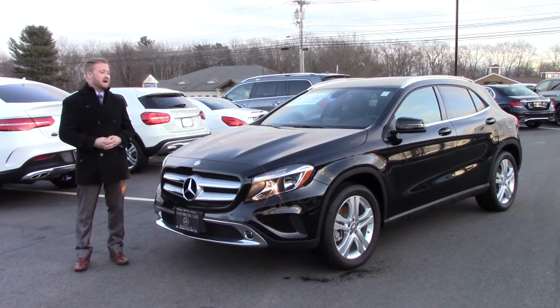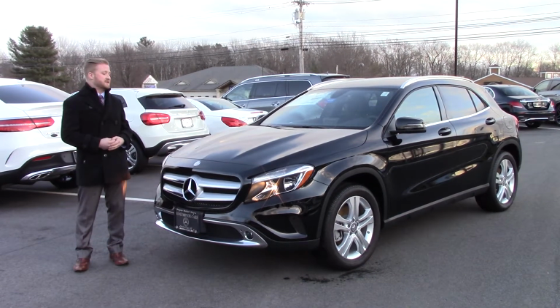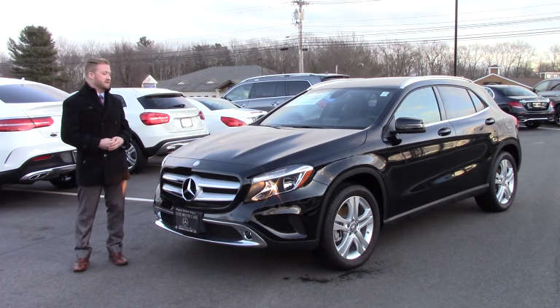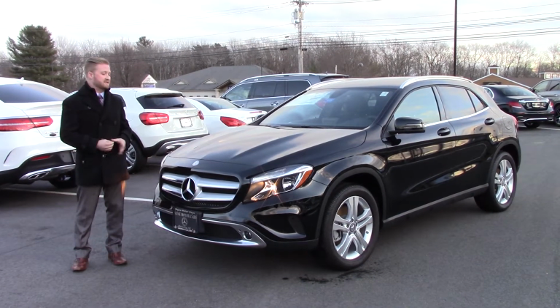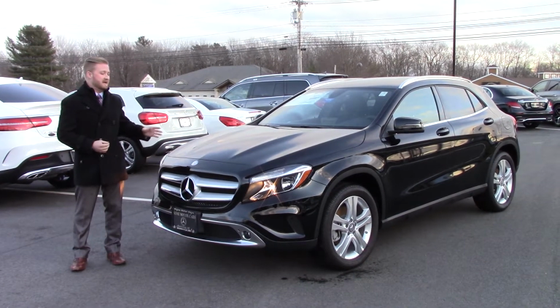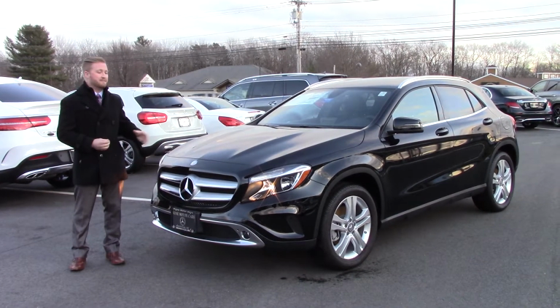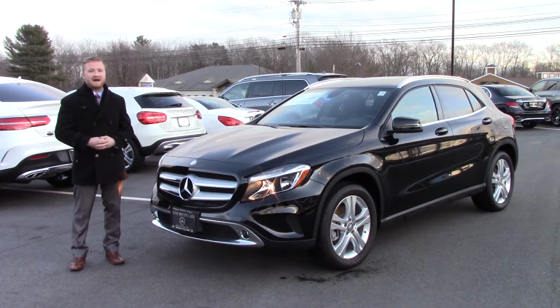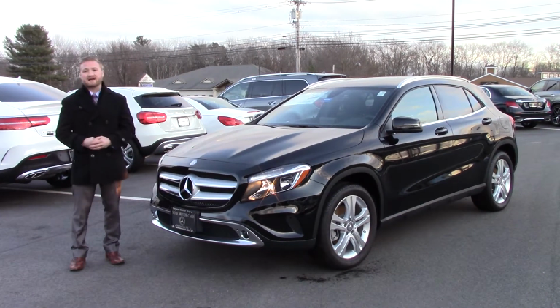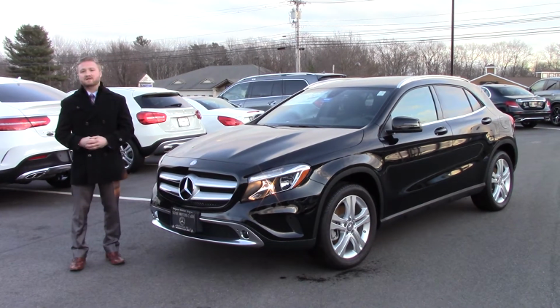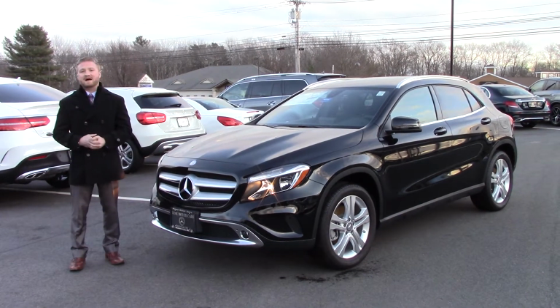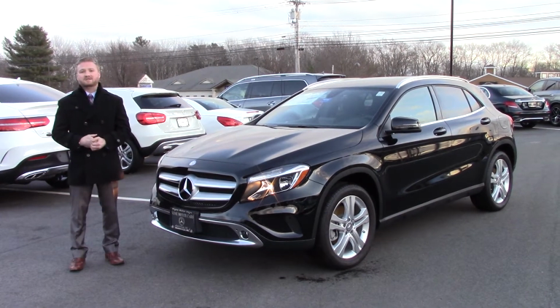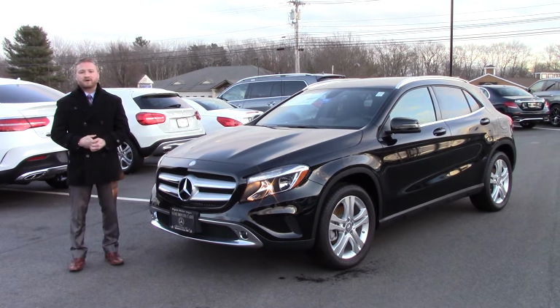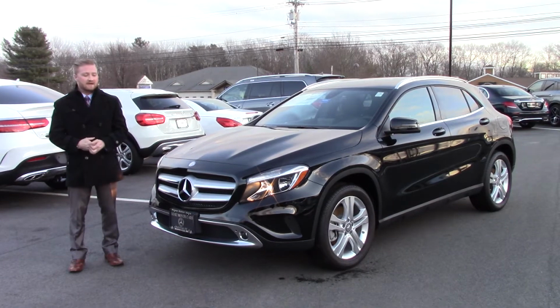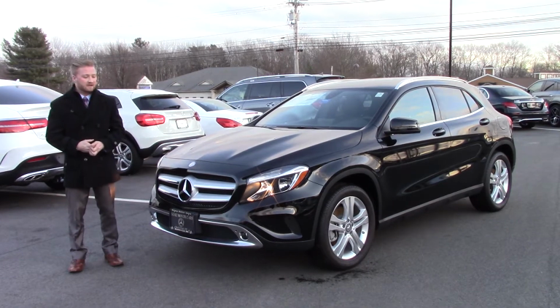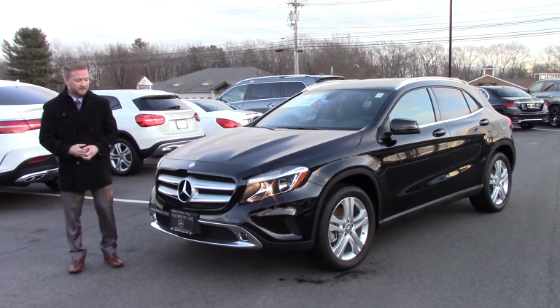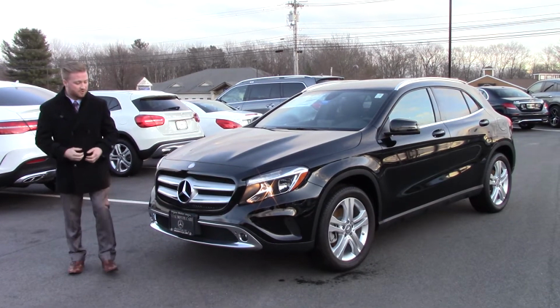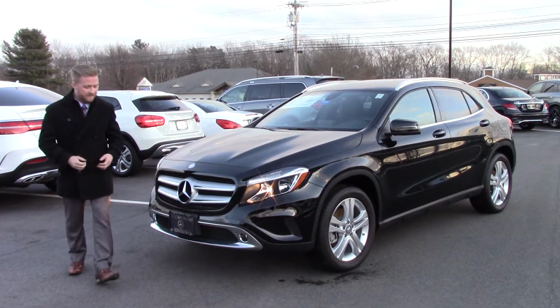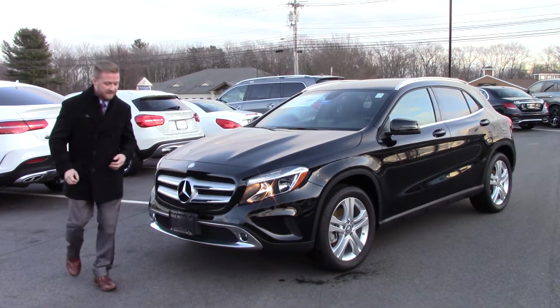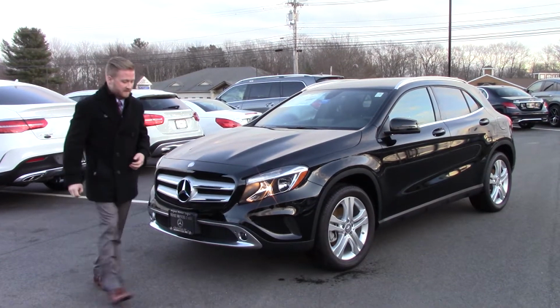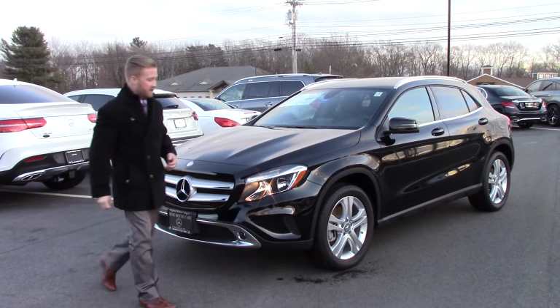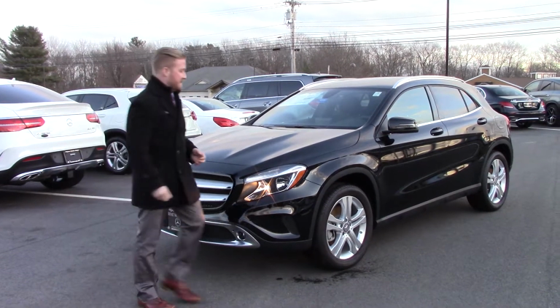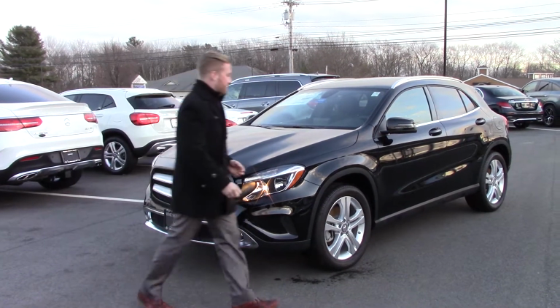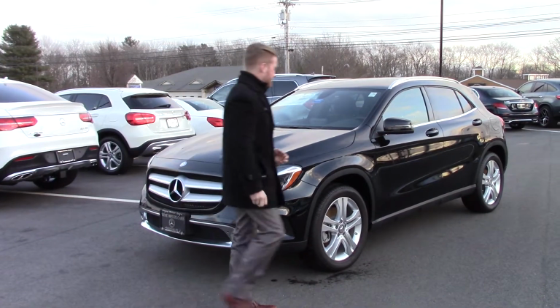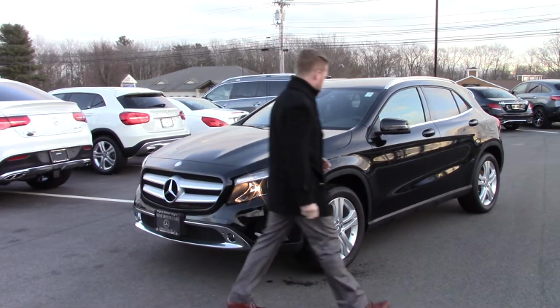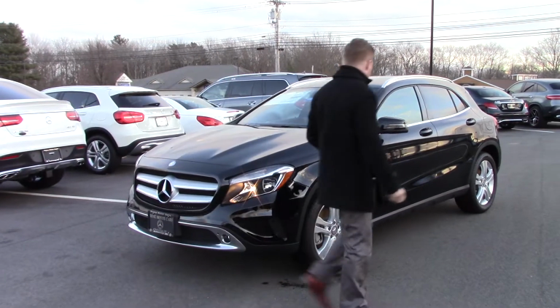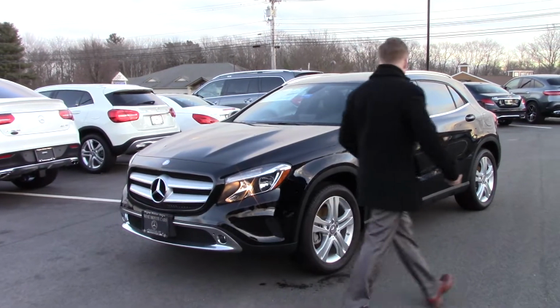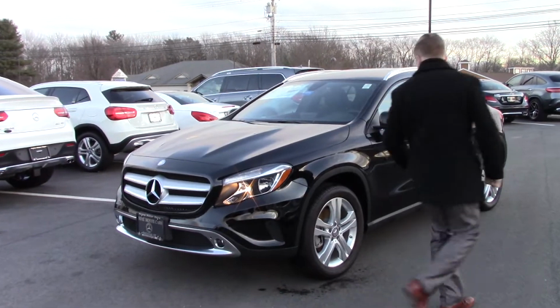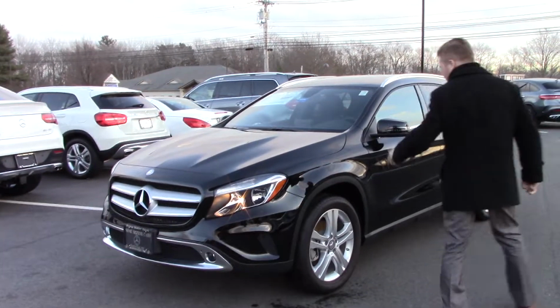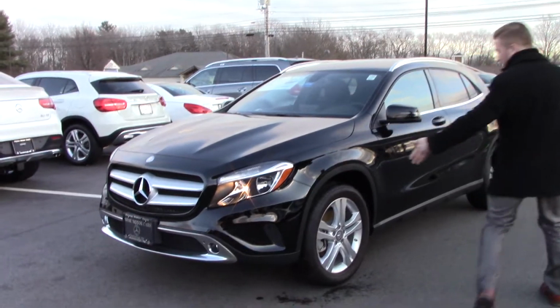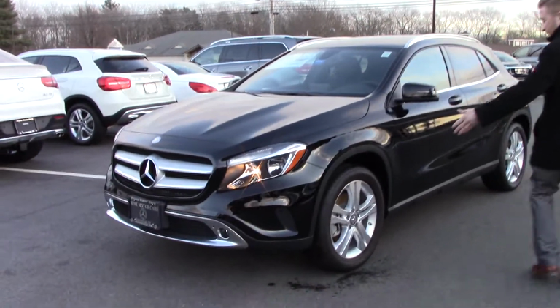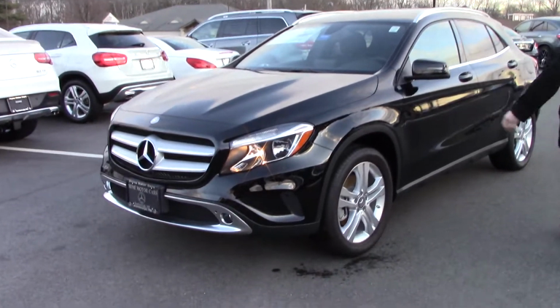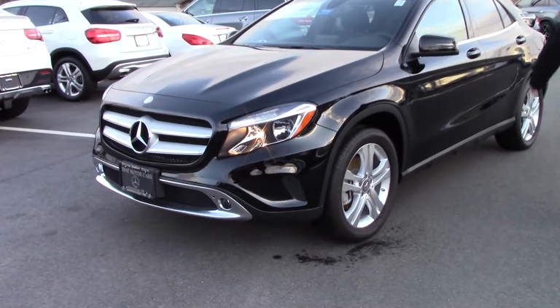This unit is in night black. It has the black interior and the aluminum trim. Let's go ahead and move around the side here so you can get a good look at the alloy wheels.